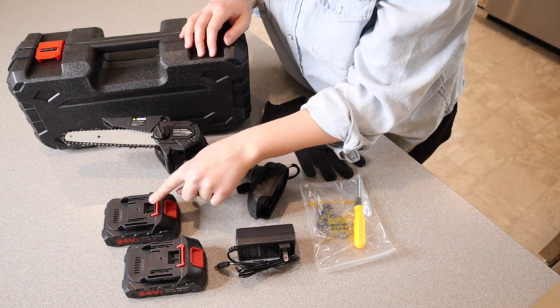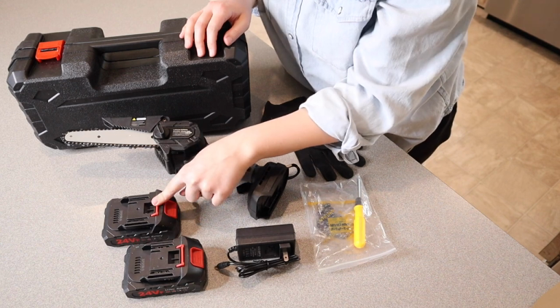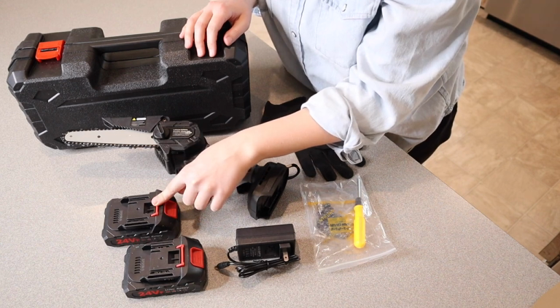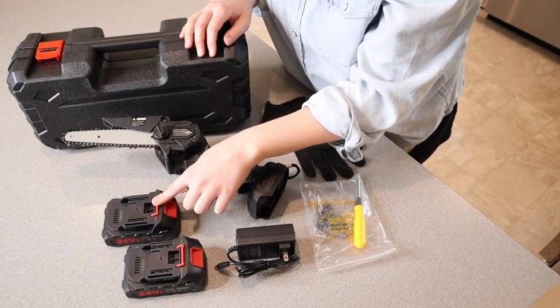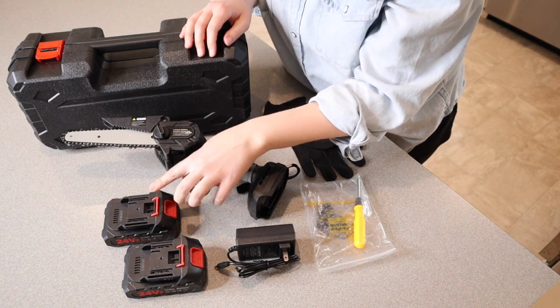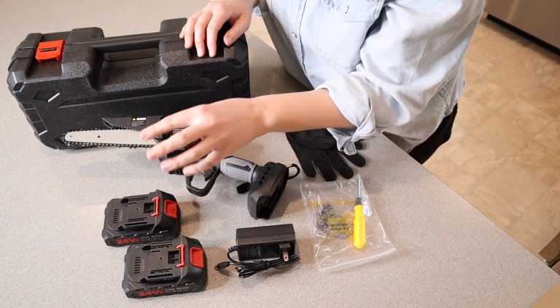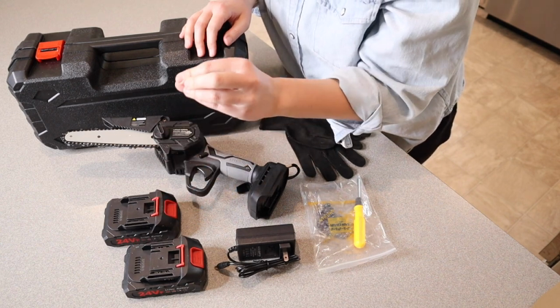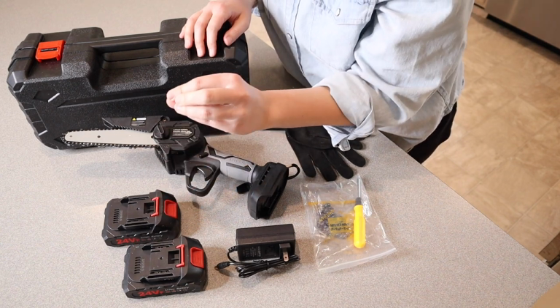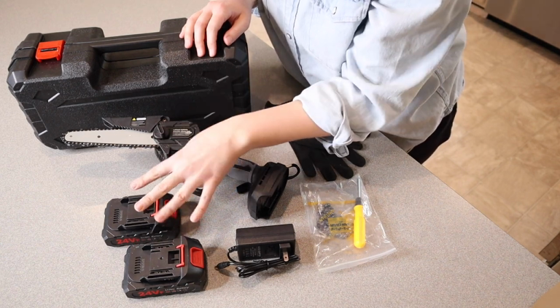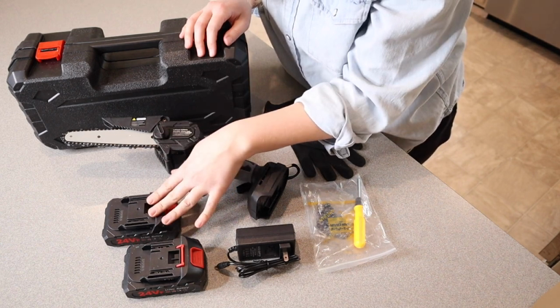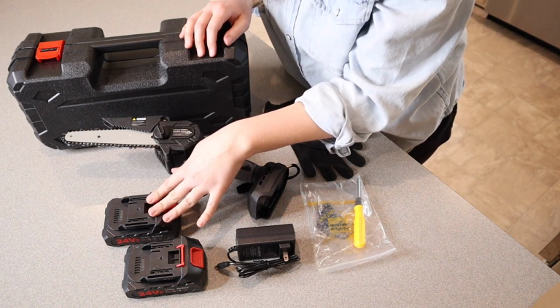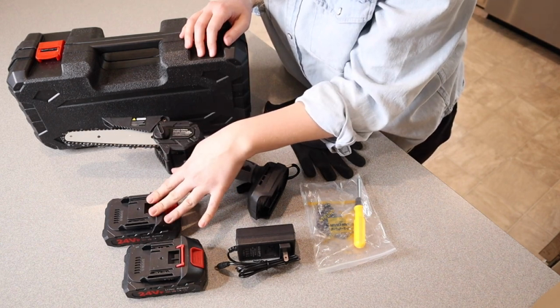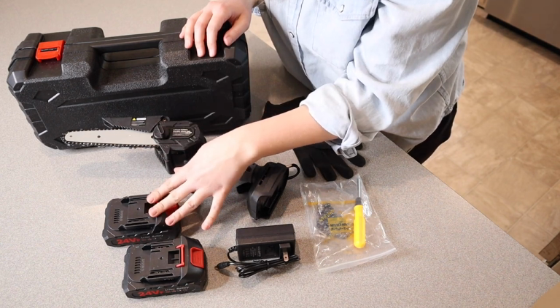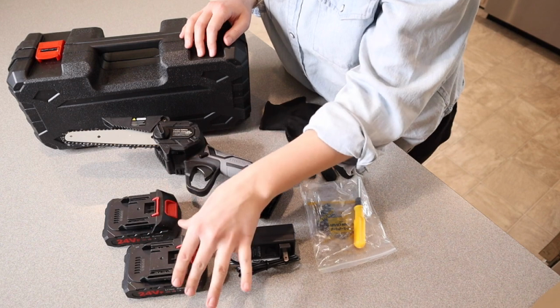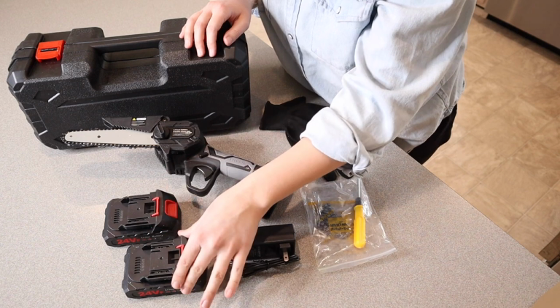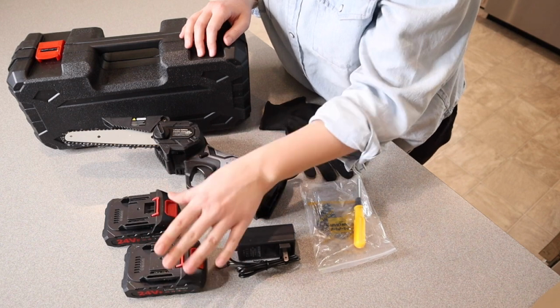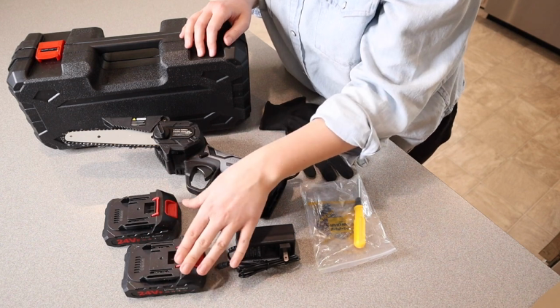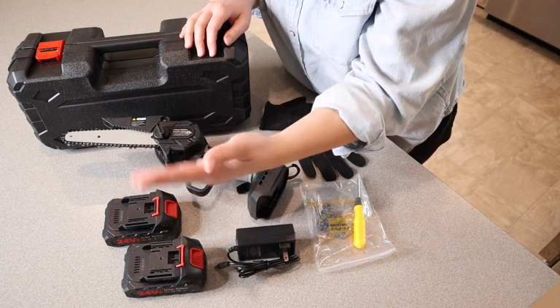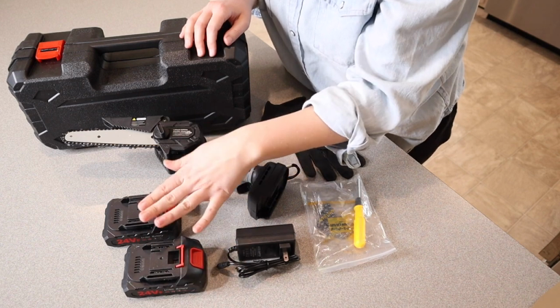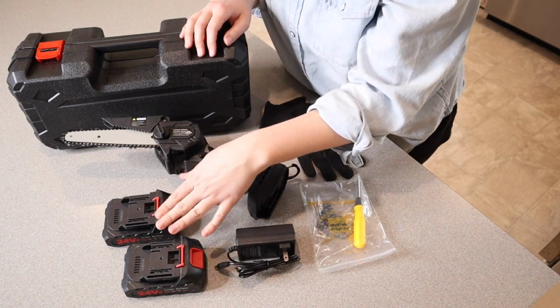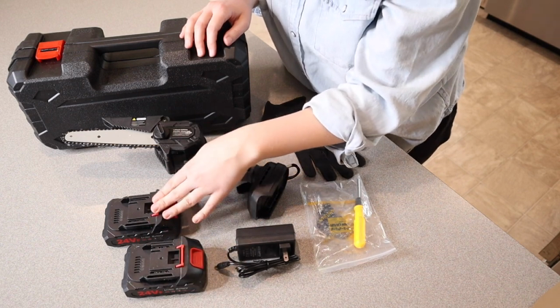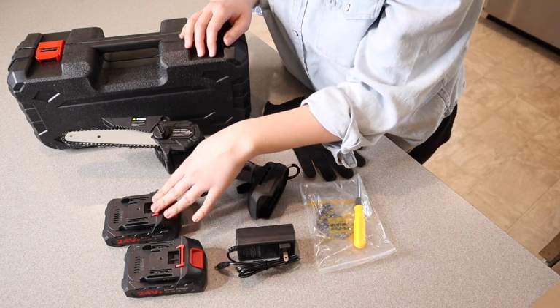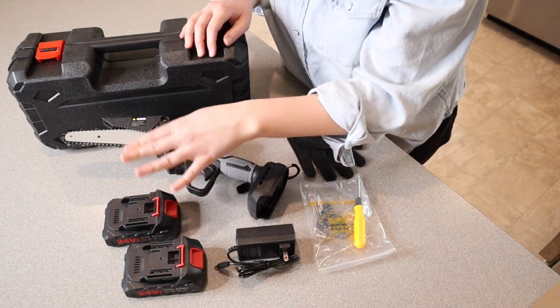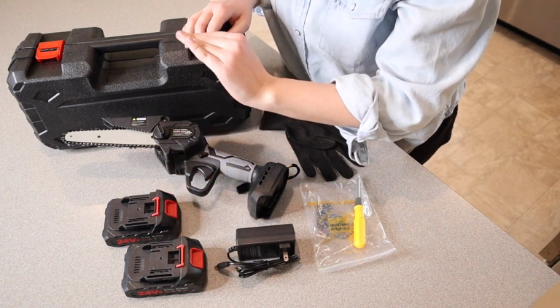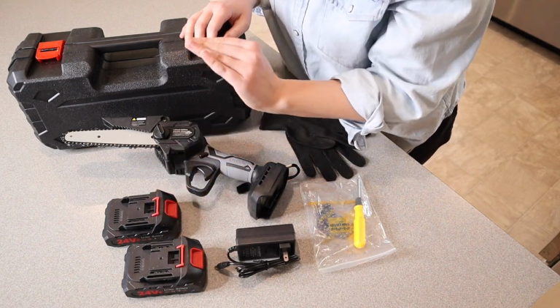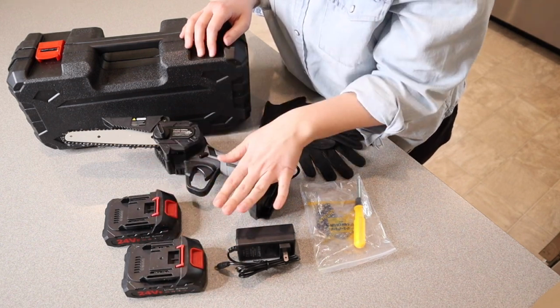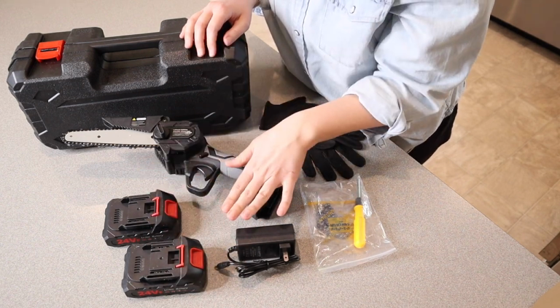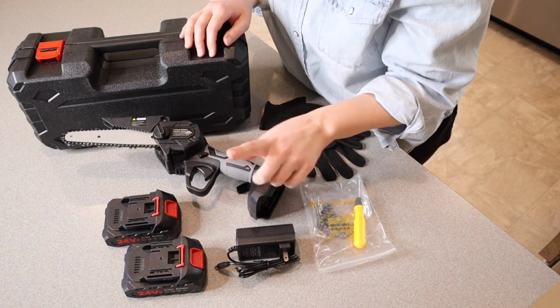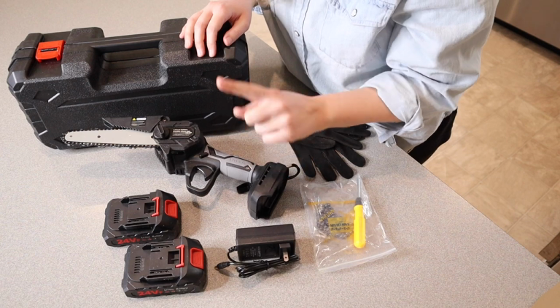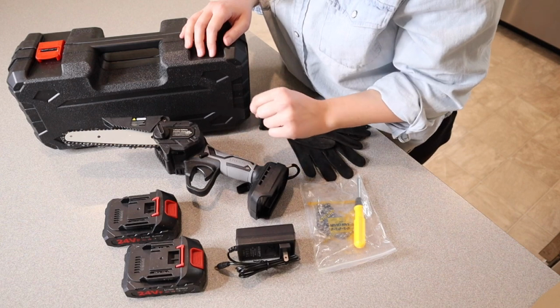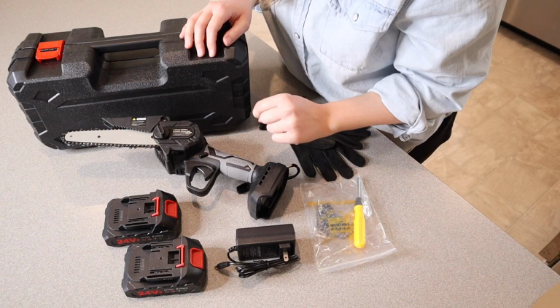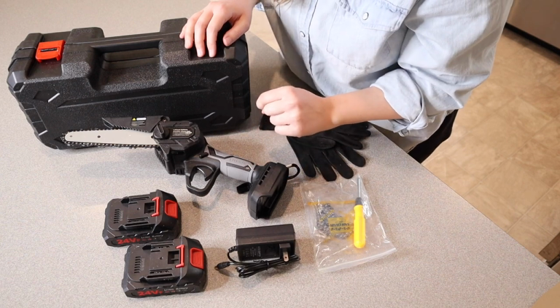That way if you are using this chainsaw and you completely use up one of these batteries, you have one already ready to go and you can just swap the batteries out in the charger, so that you don't have to stop doing the job that you're trying to get done.